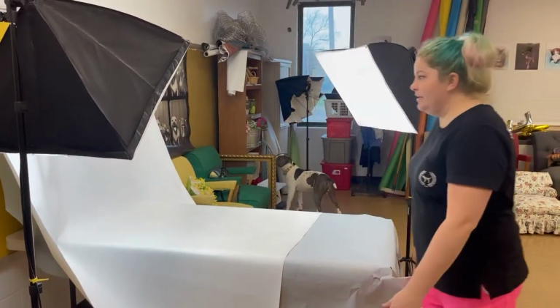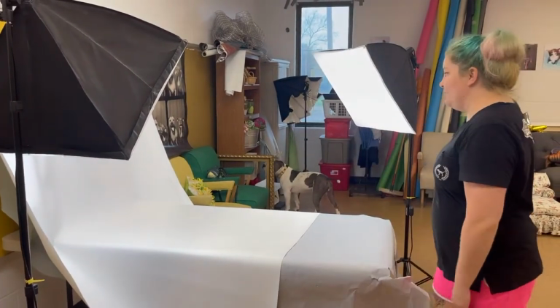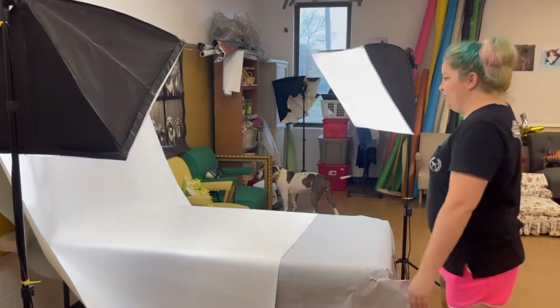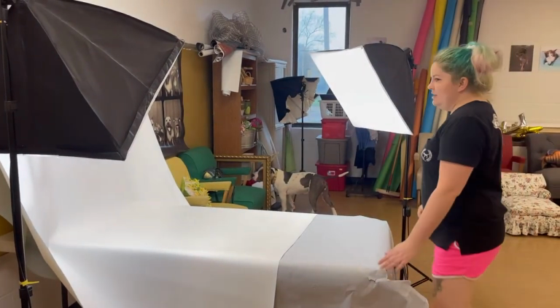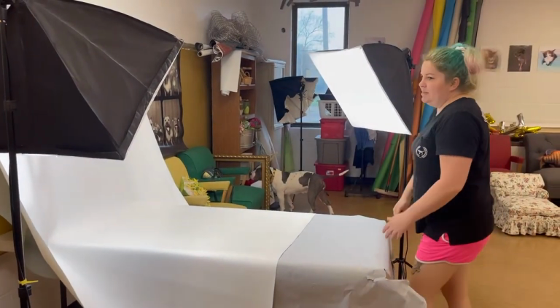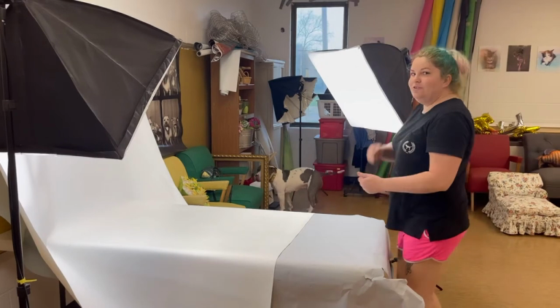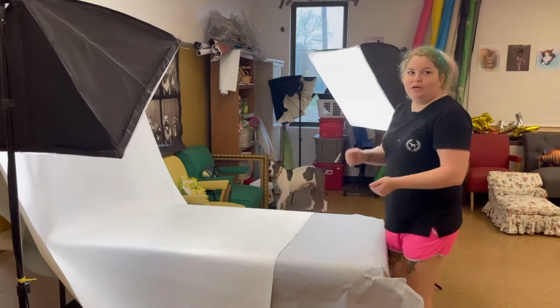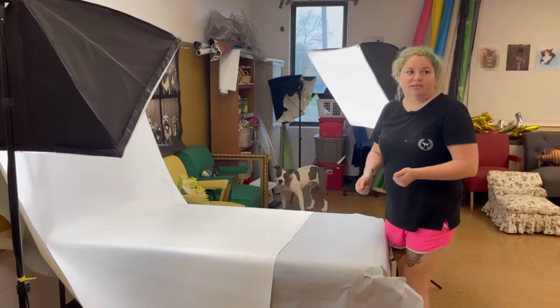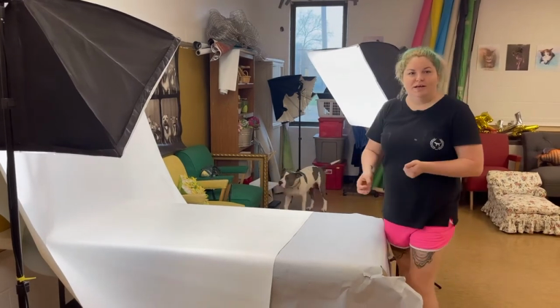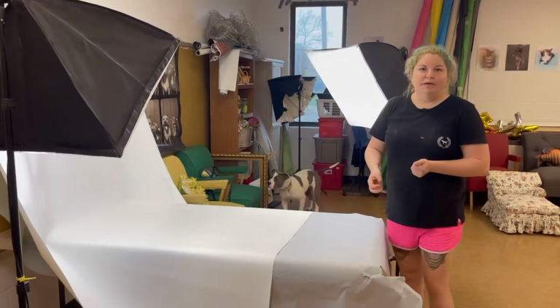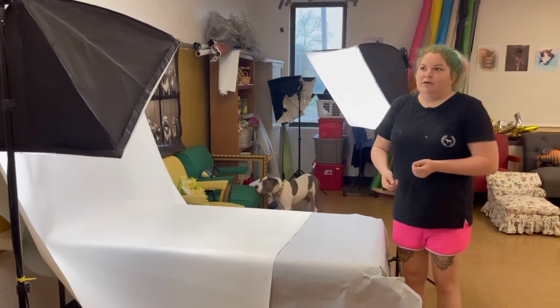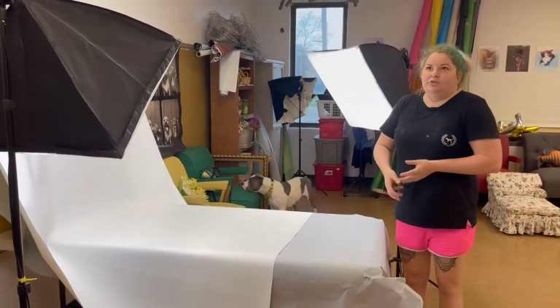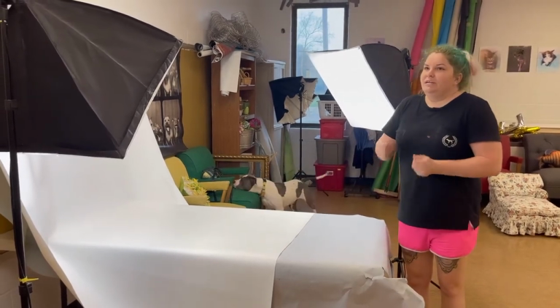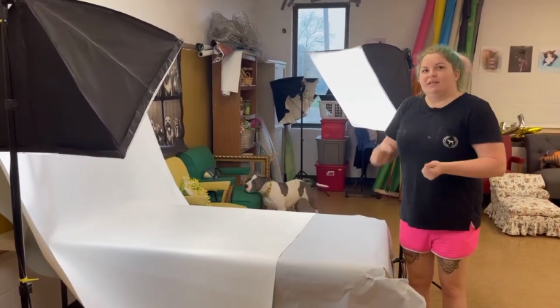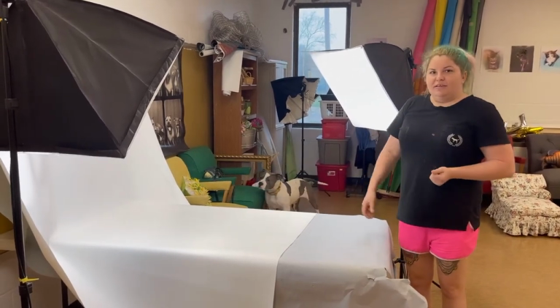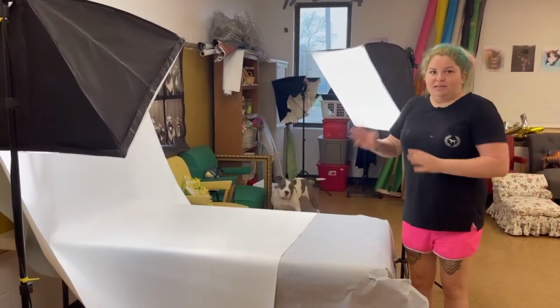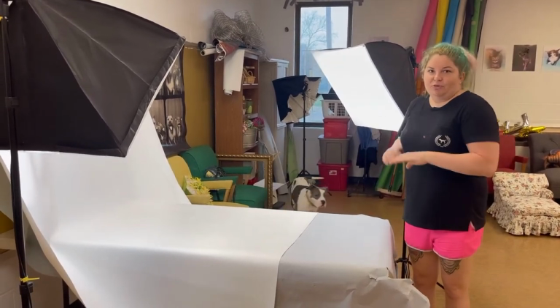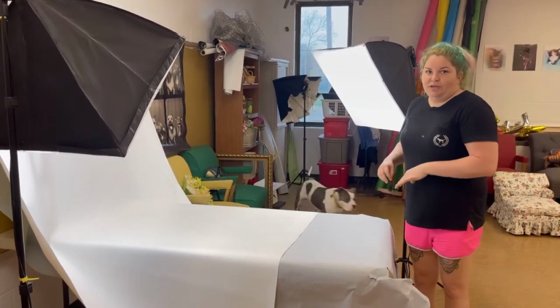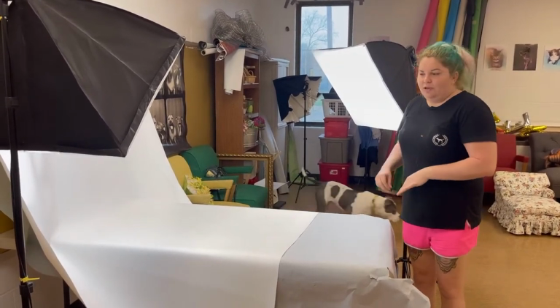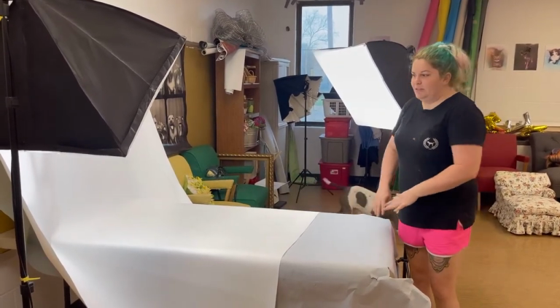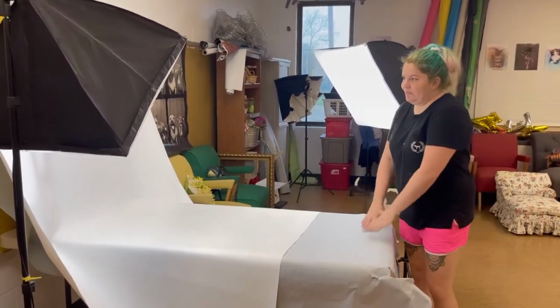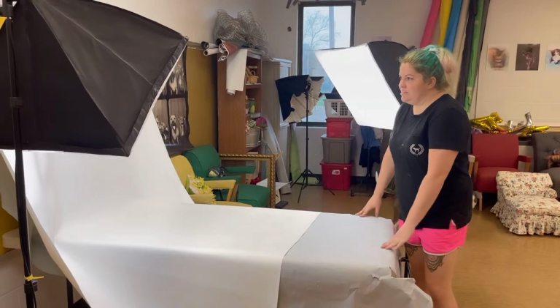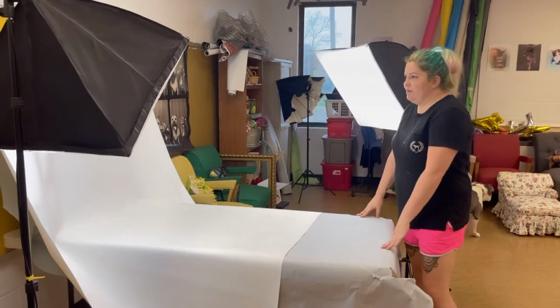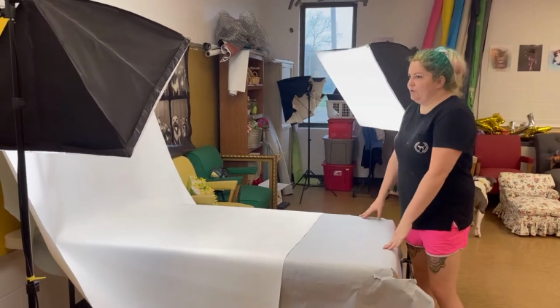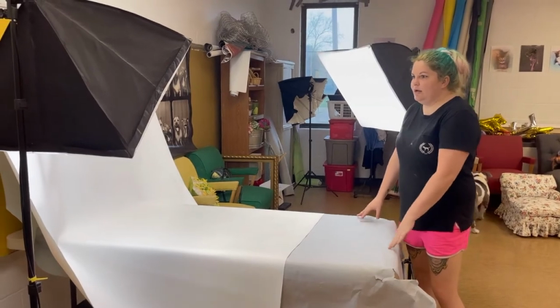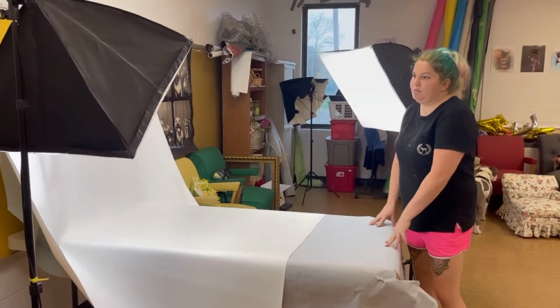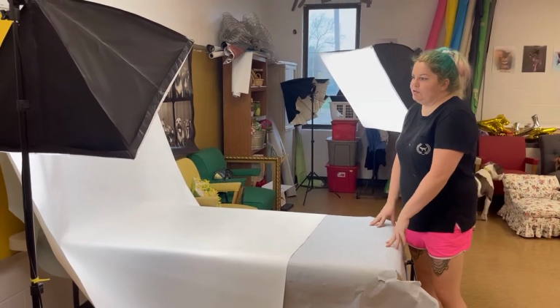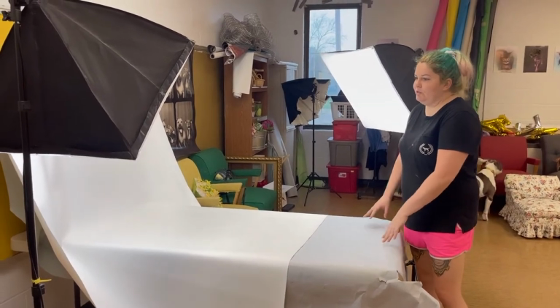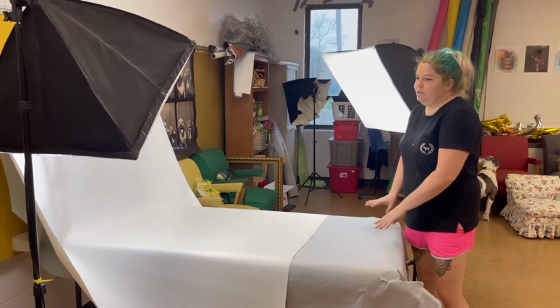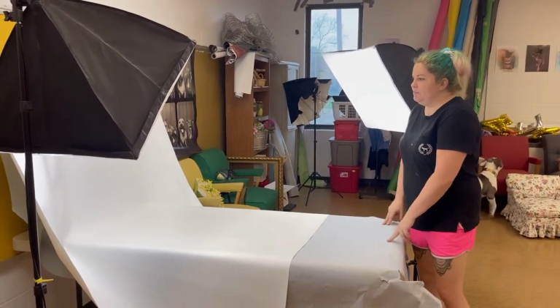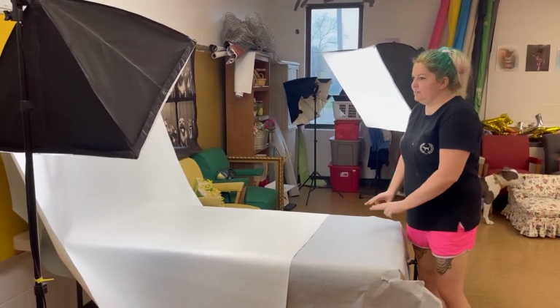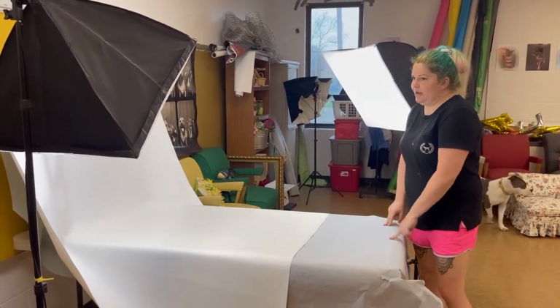You can use things like toys and treats — anything like that to get them to look at you. This is a very easy setup for smaller dogs, puppies, and cats.